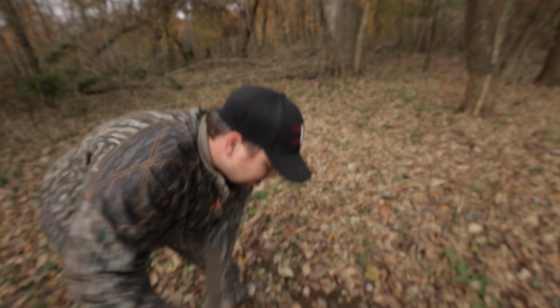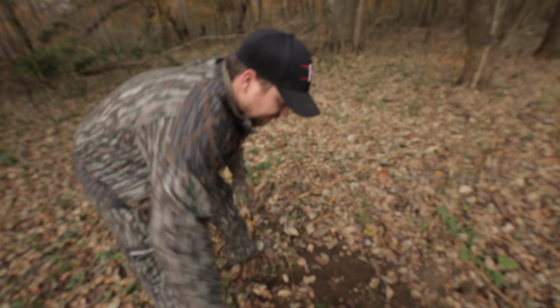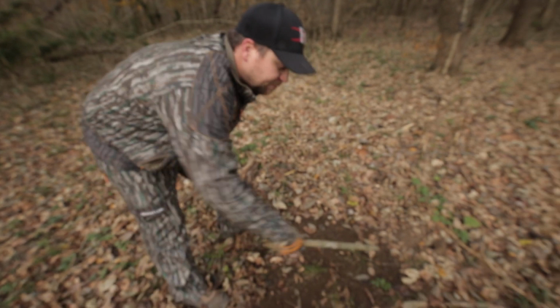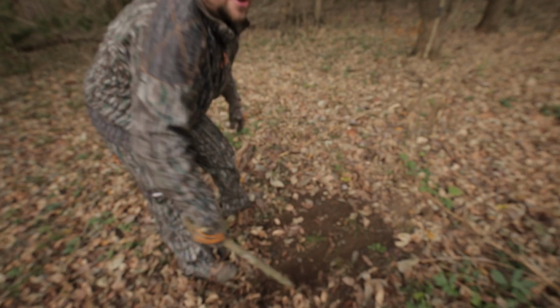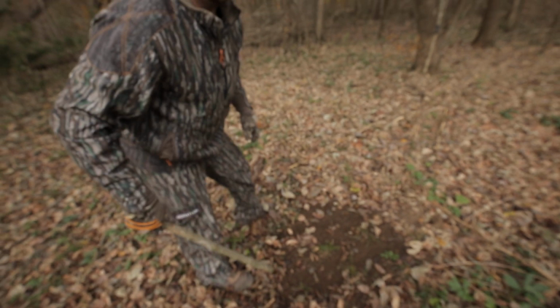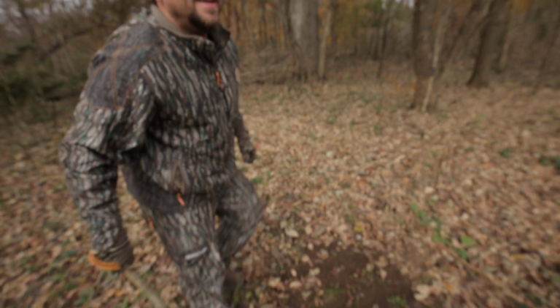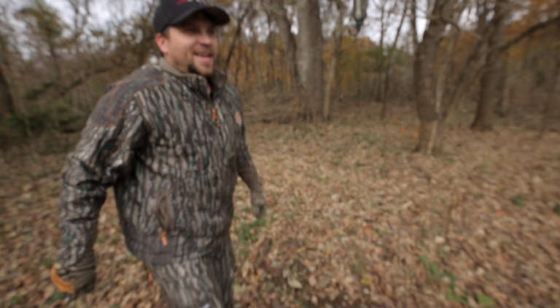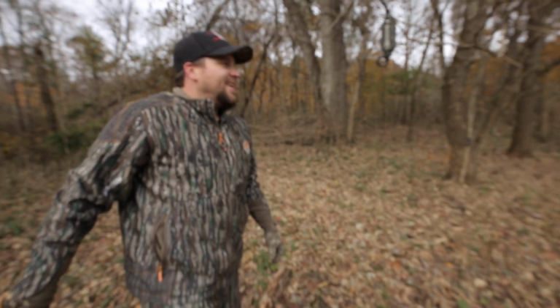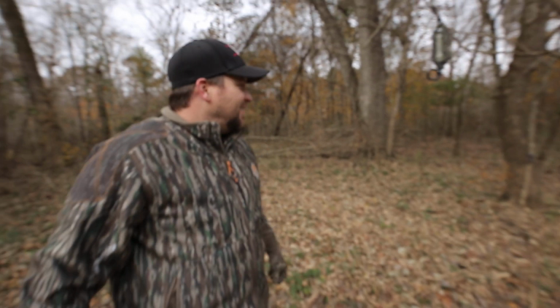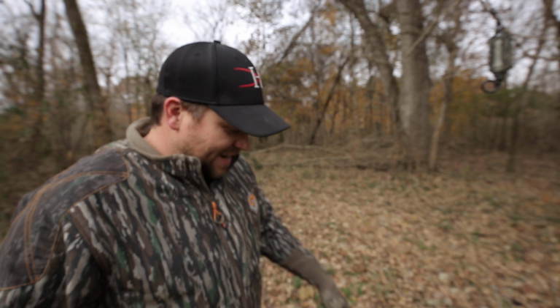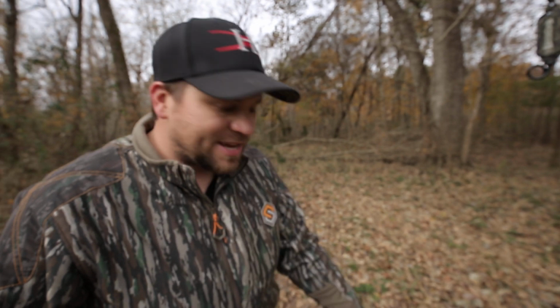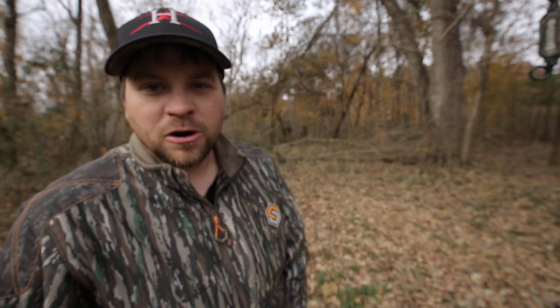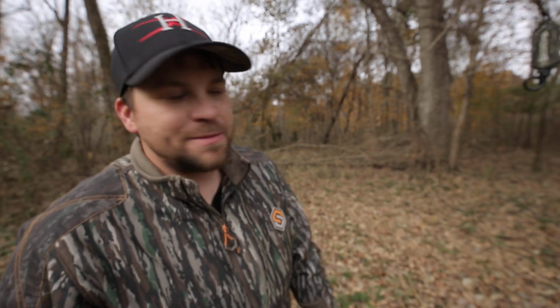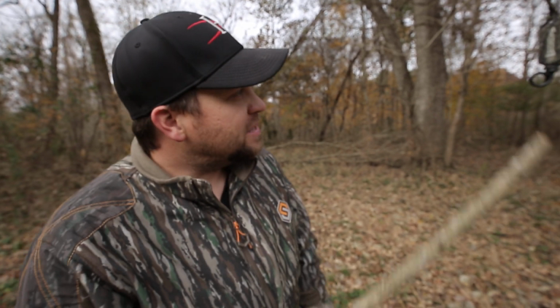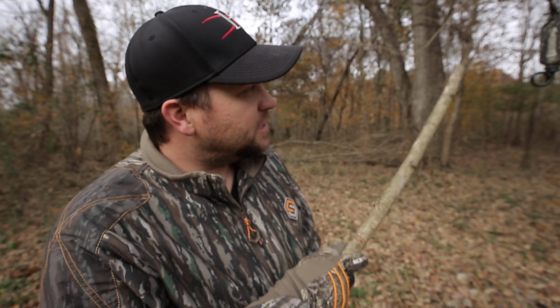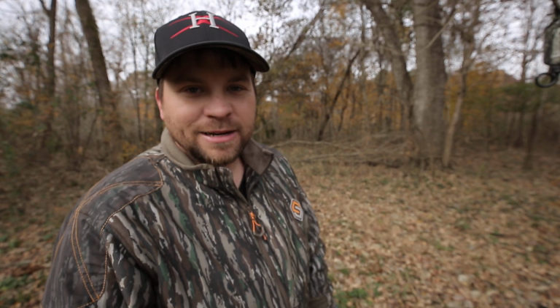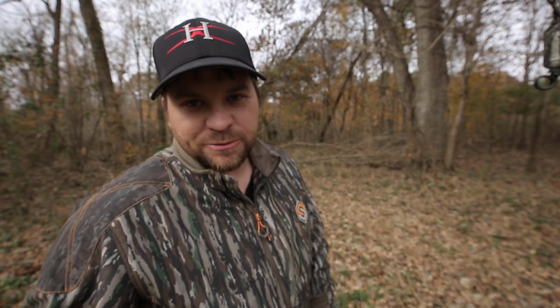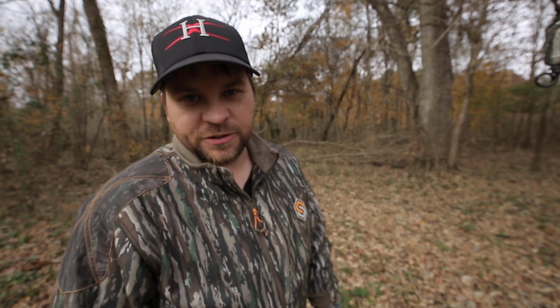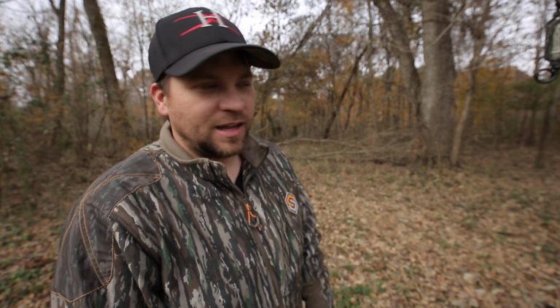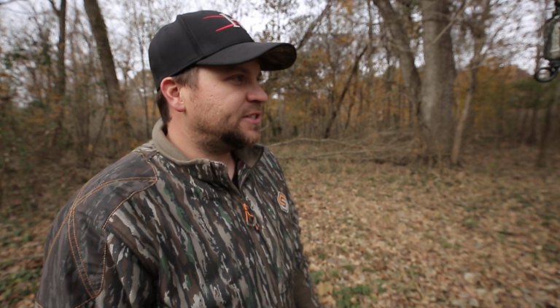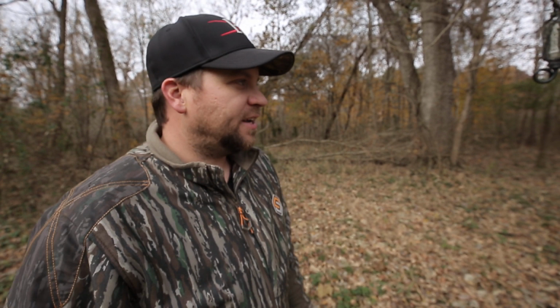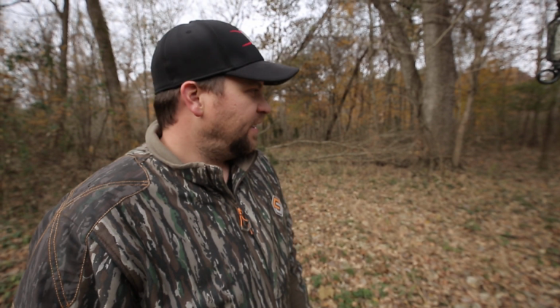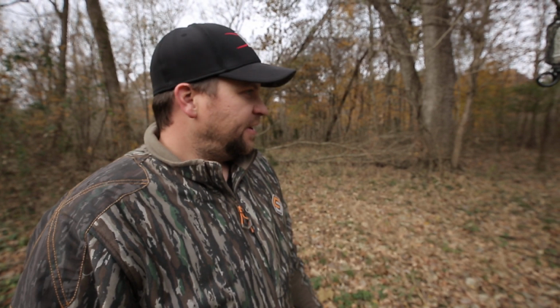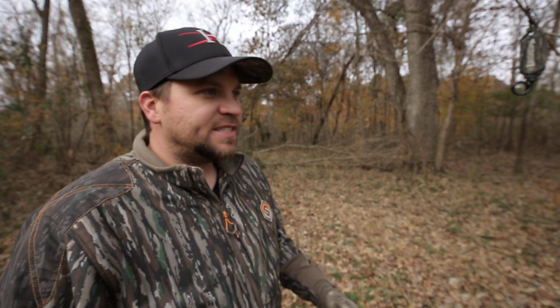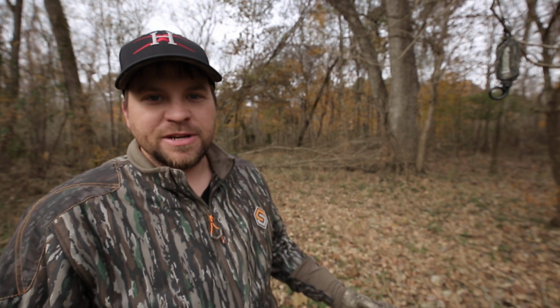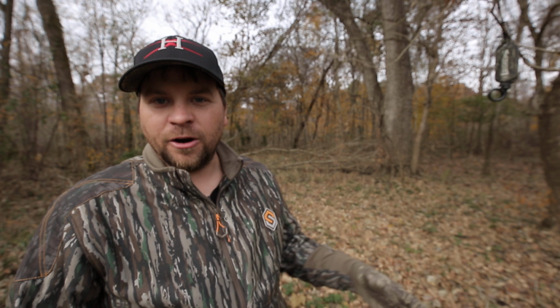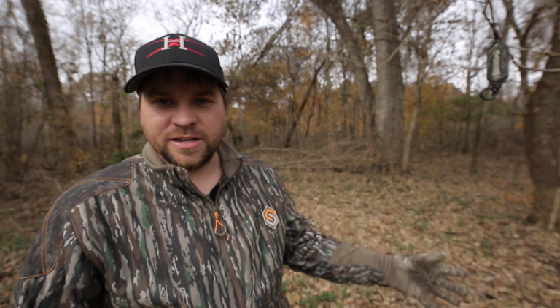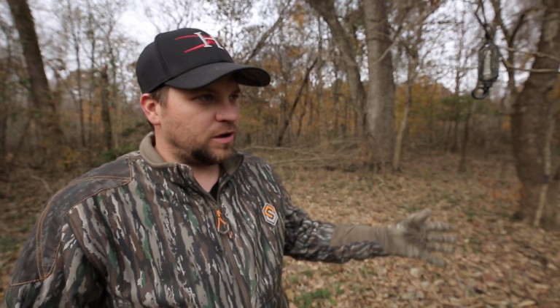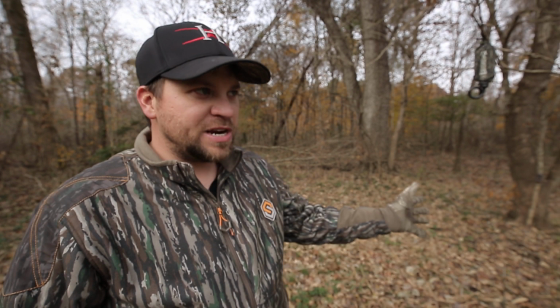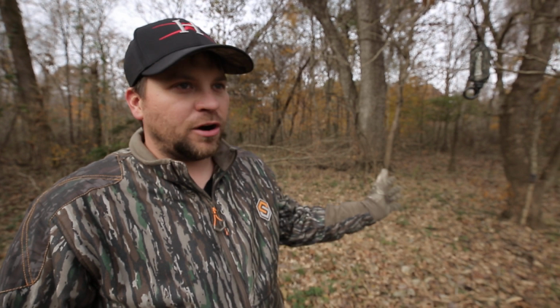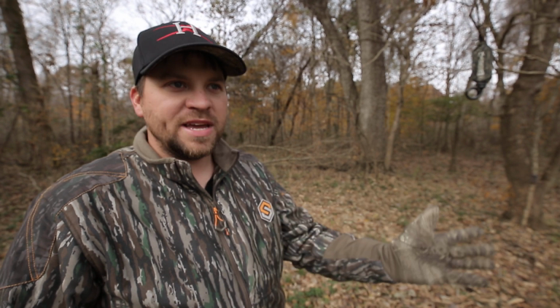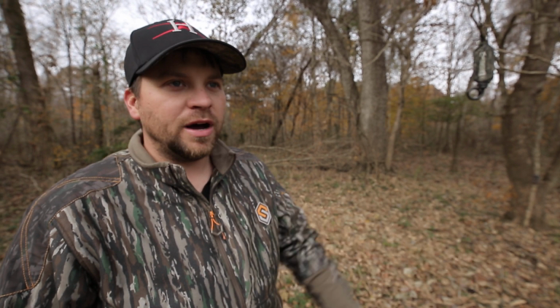It's the first part of November and I'm making a mock scrape underneath one of these Magnum scrape drippers from Wildlife Research Center. For this time of year — early pre-rut all the way into rut — this is one of my go-to setups.